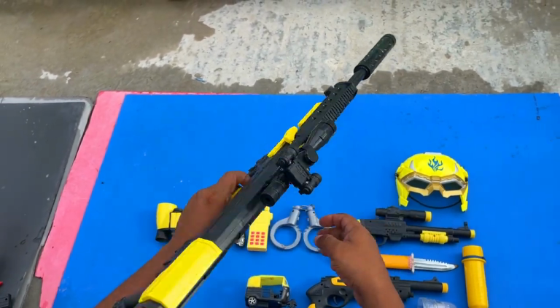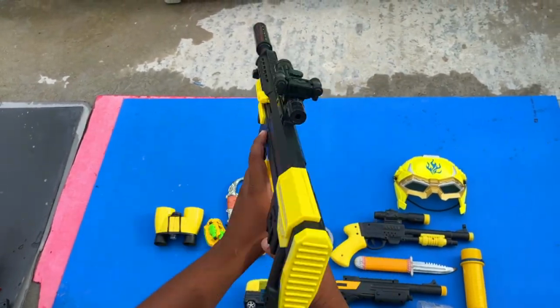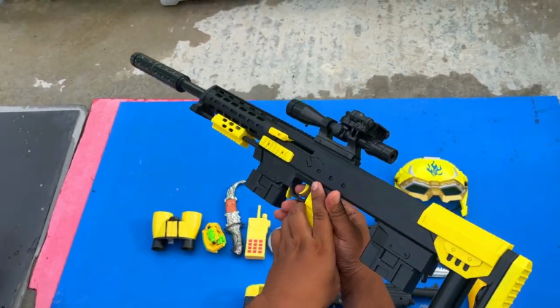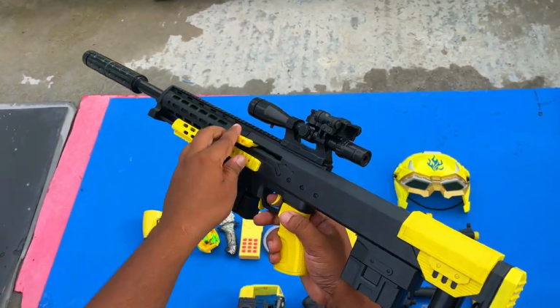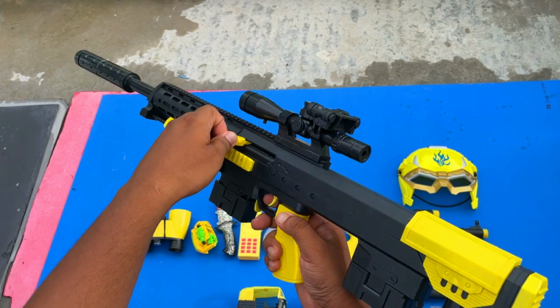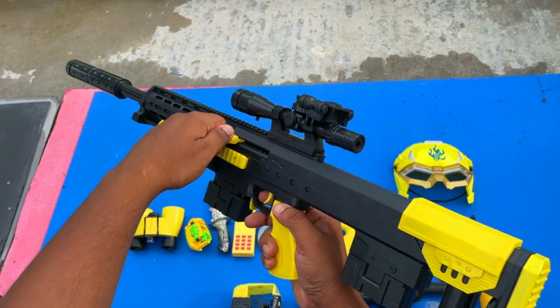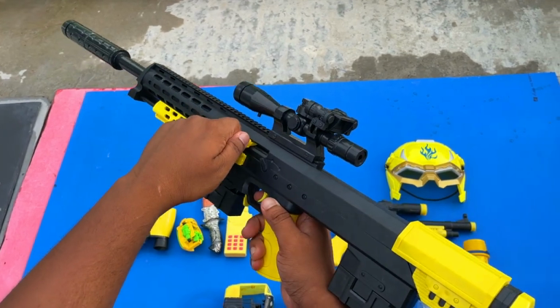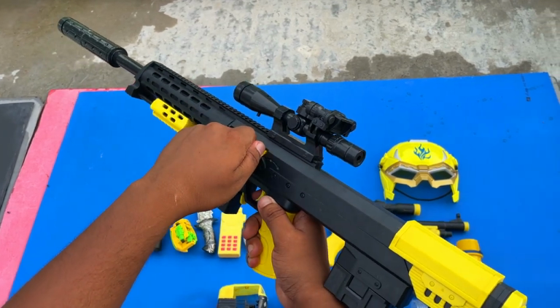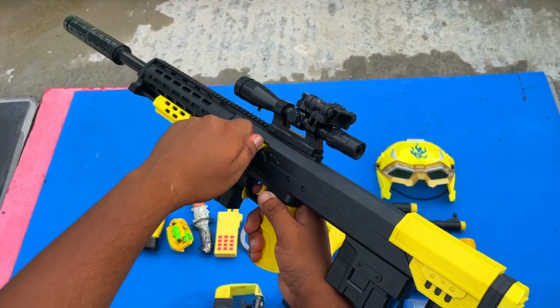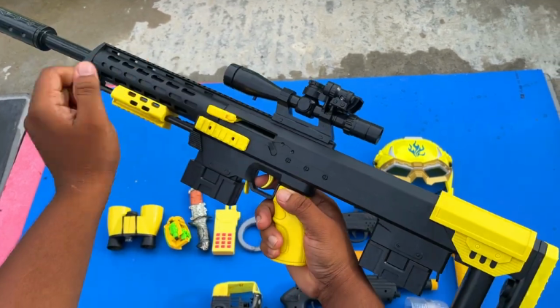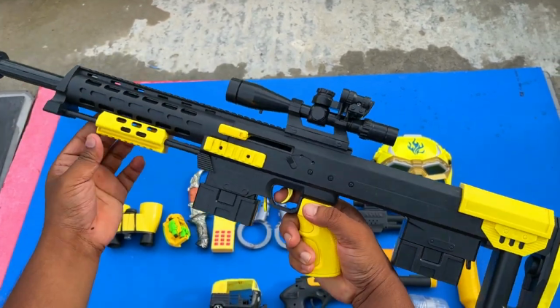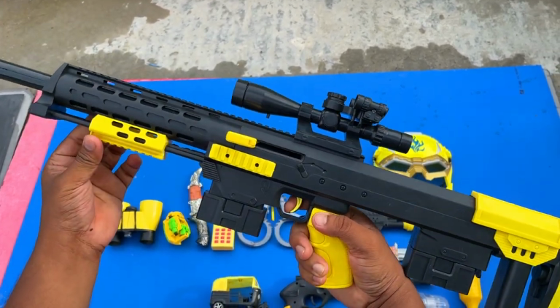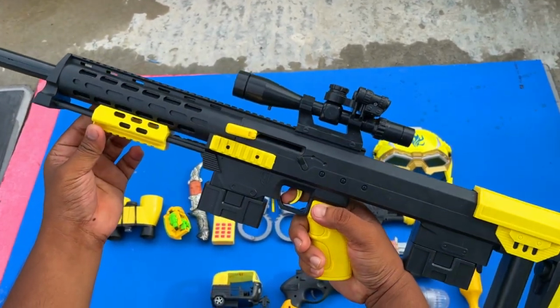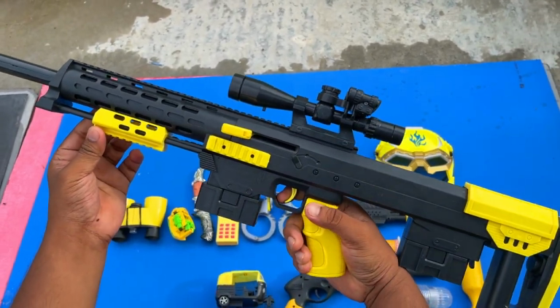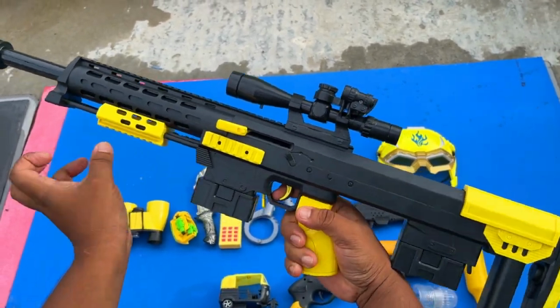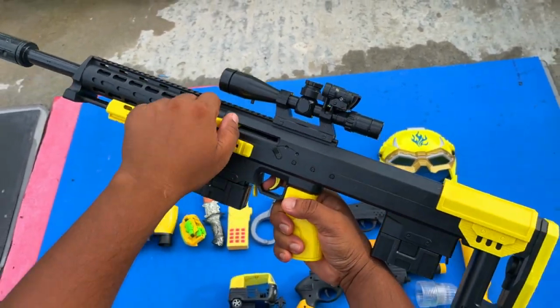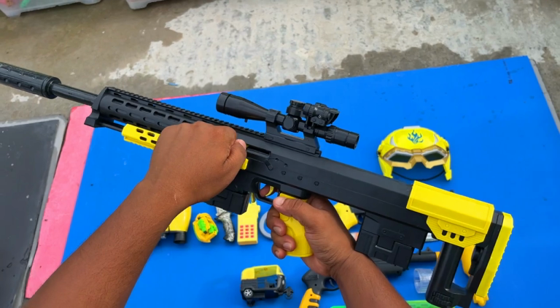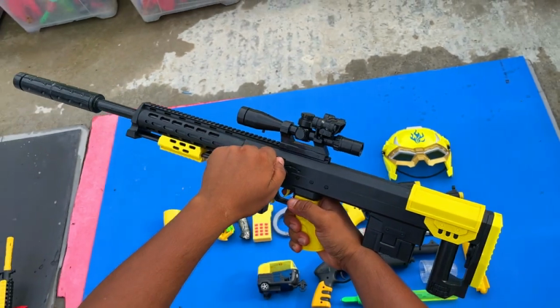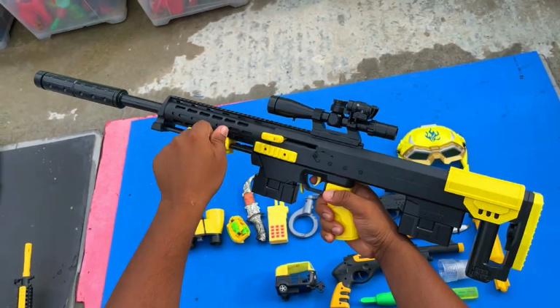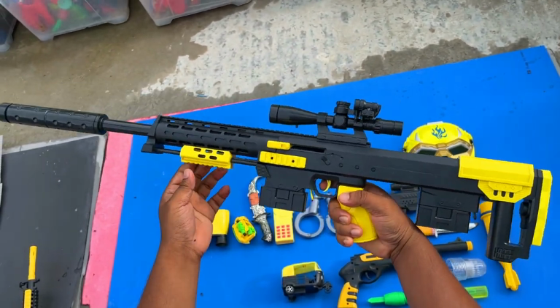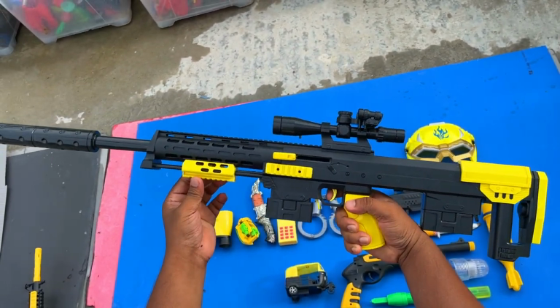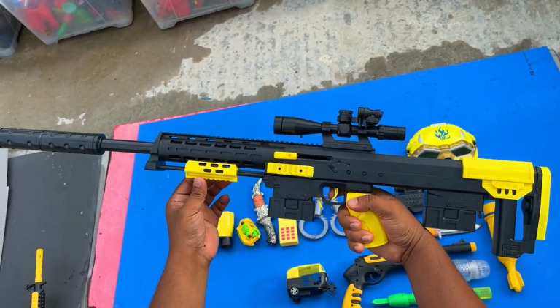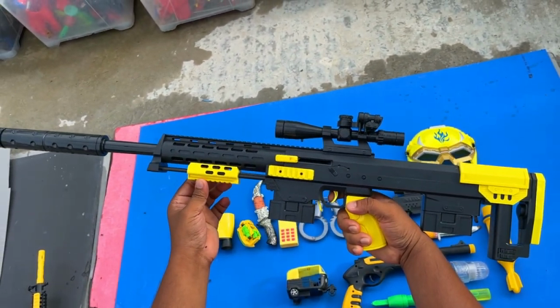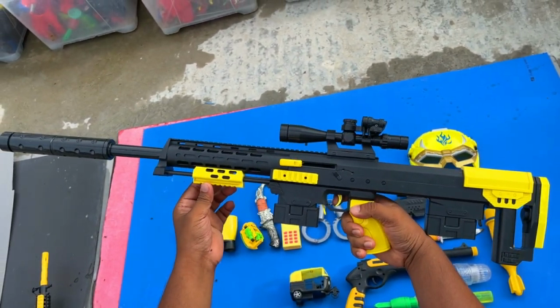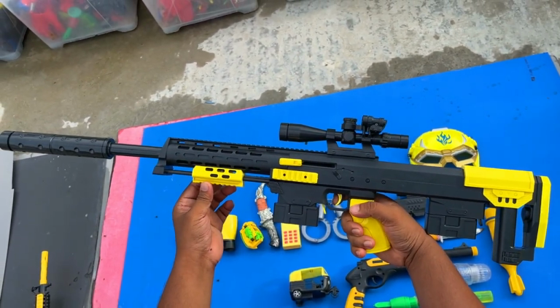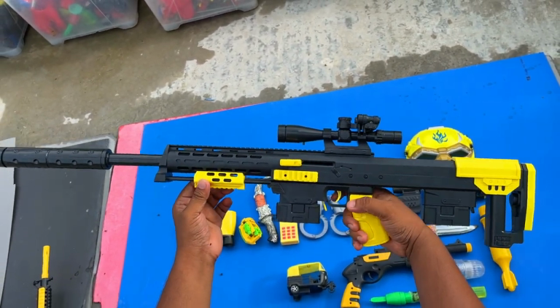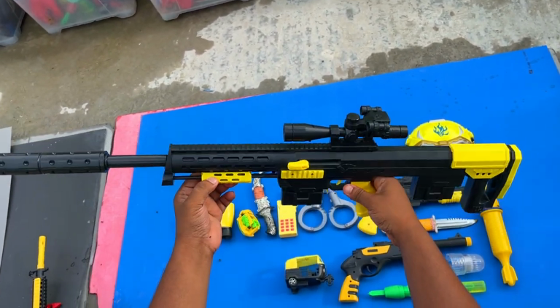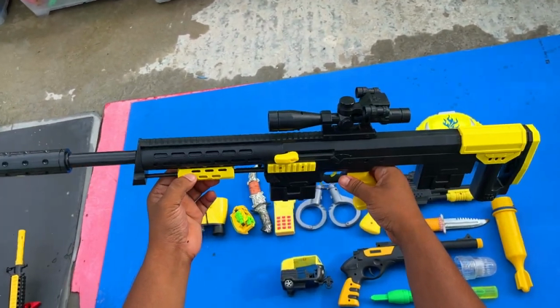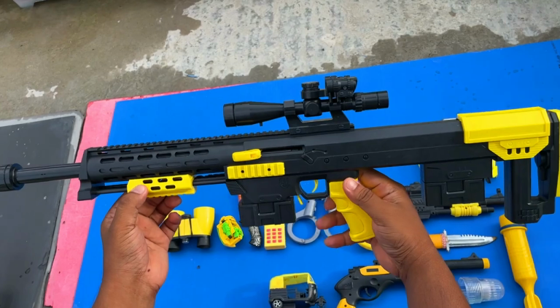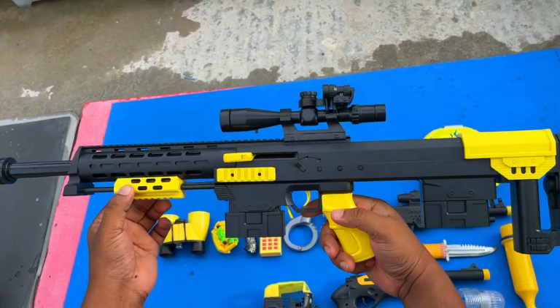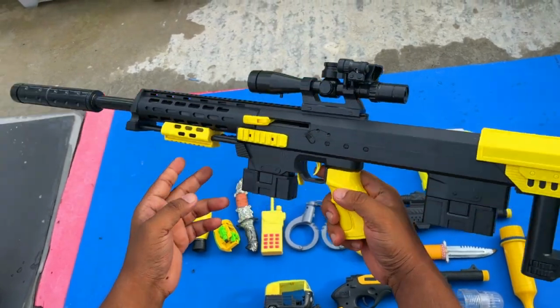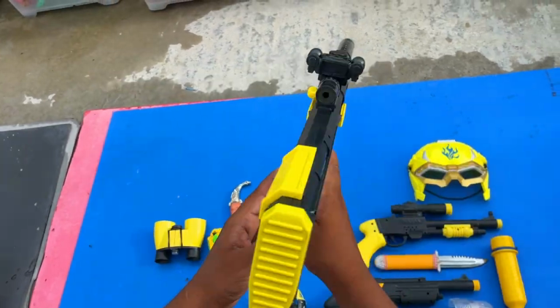And it can reach a loader, I think. Yes, yes. Beautiful sniper rifle.